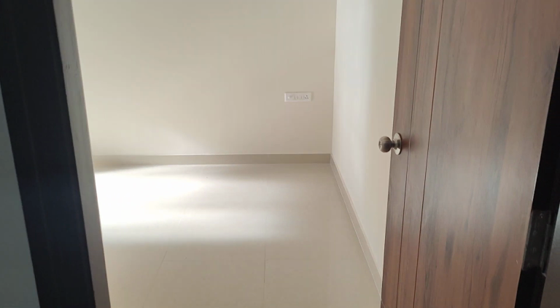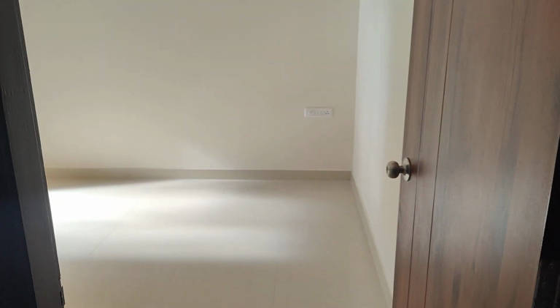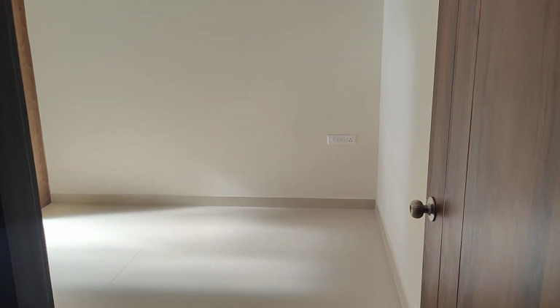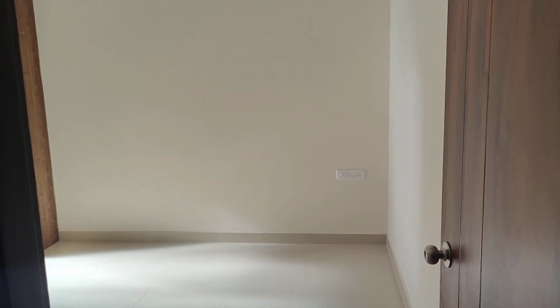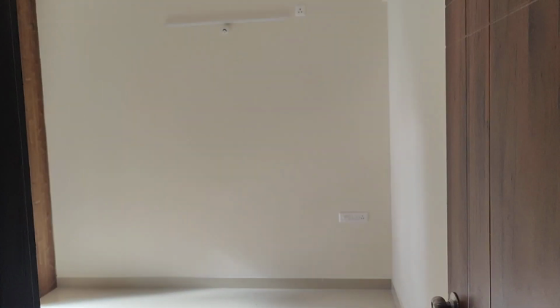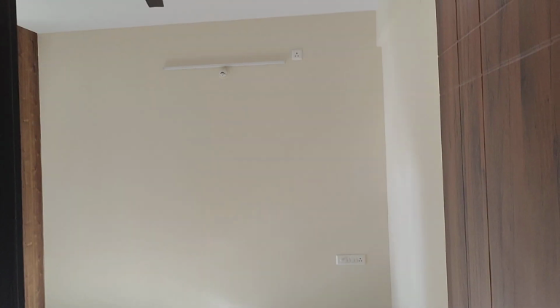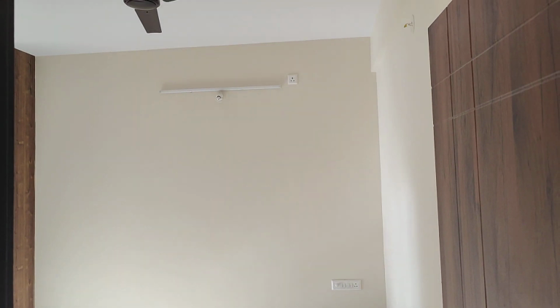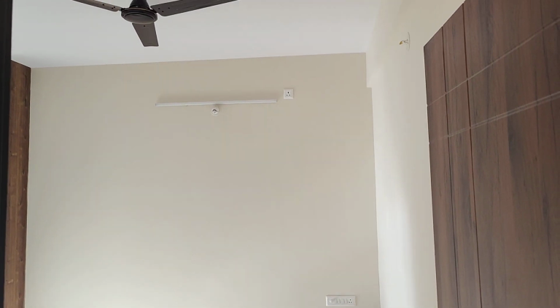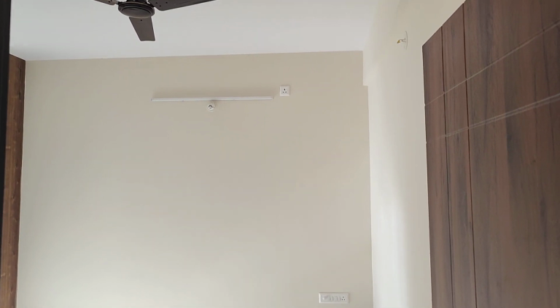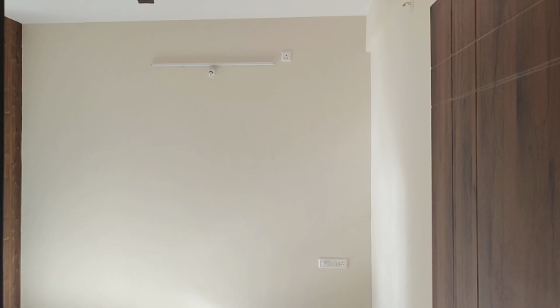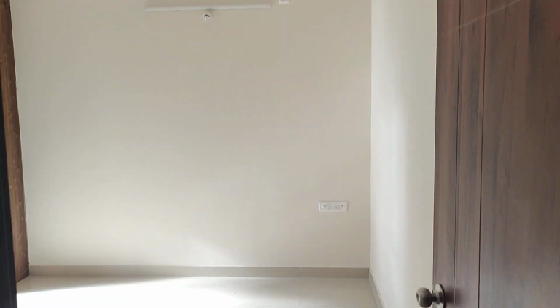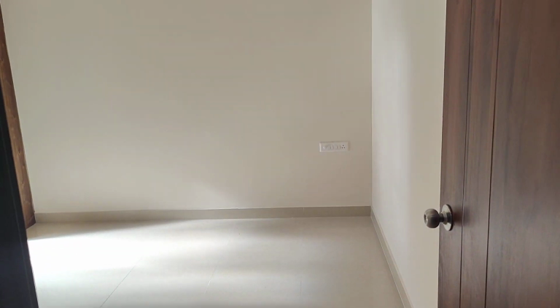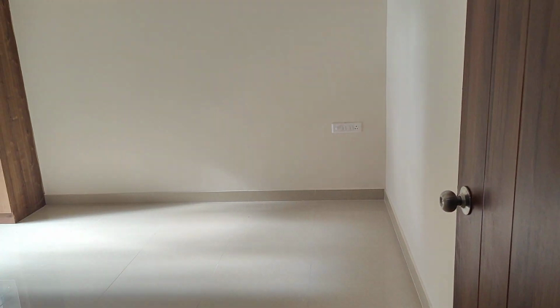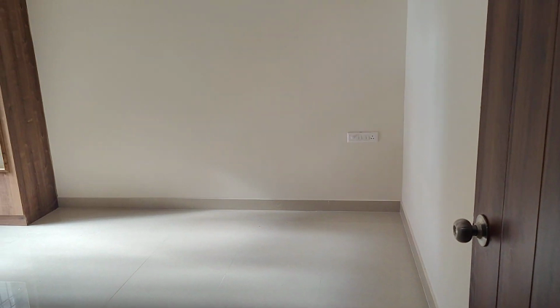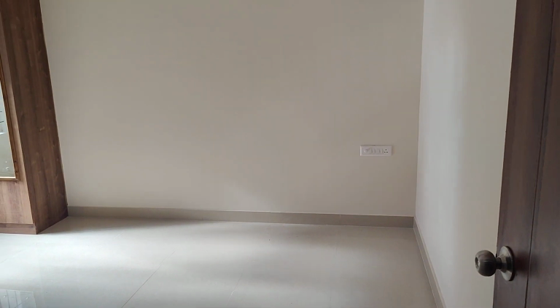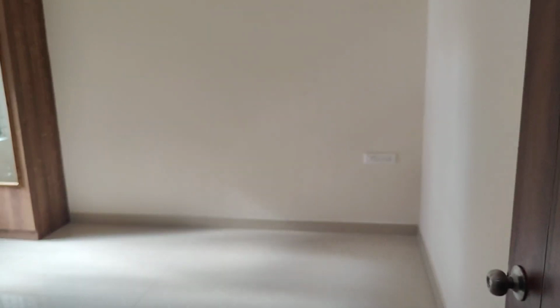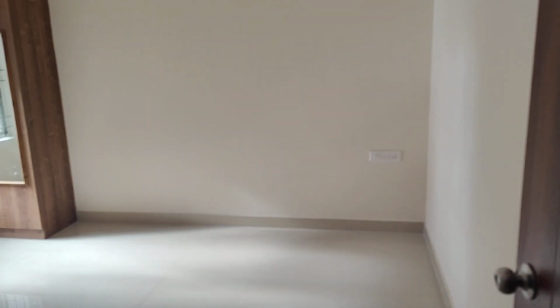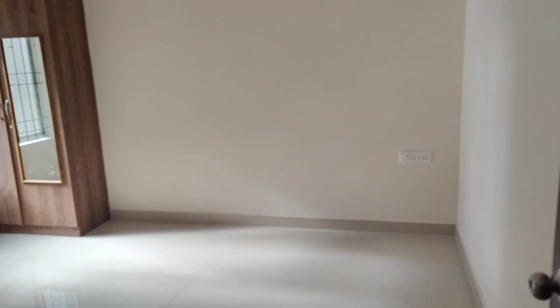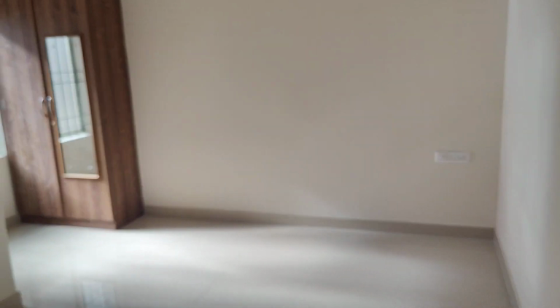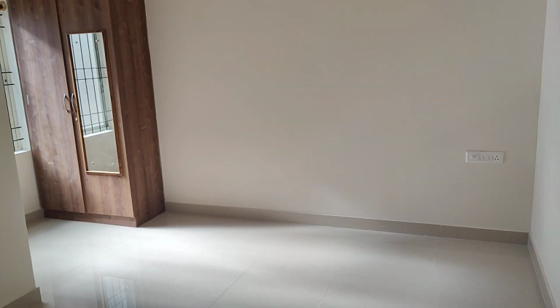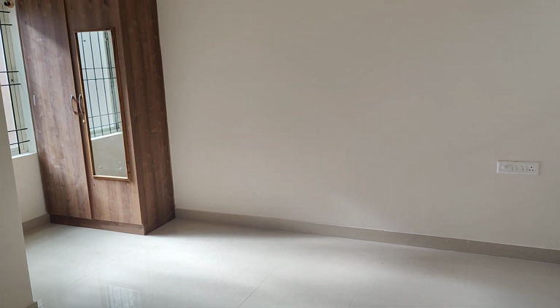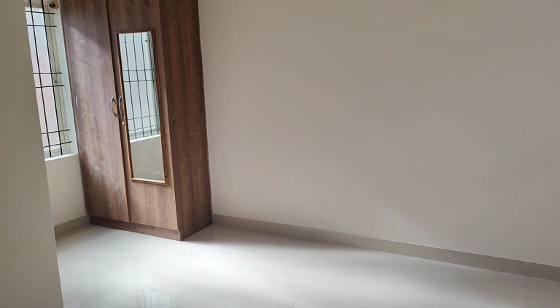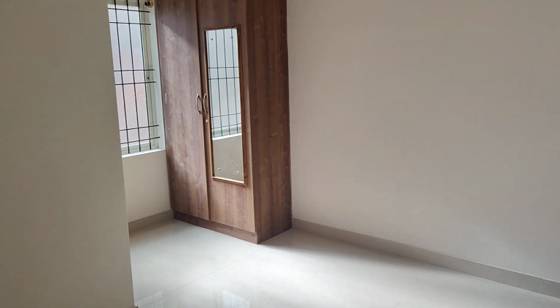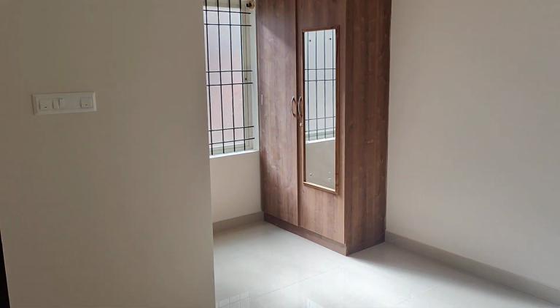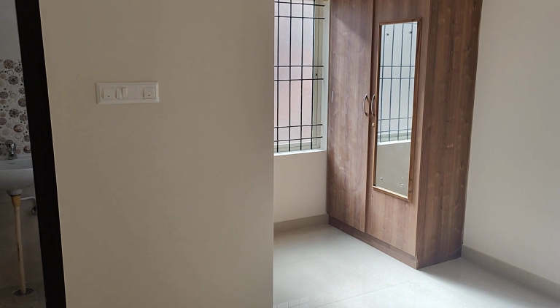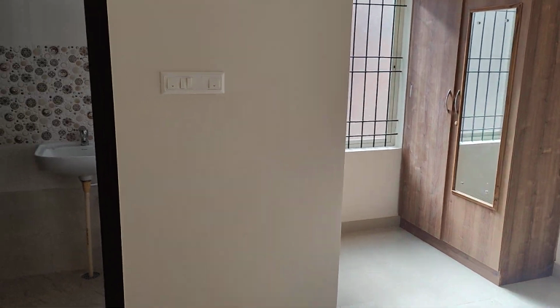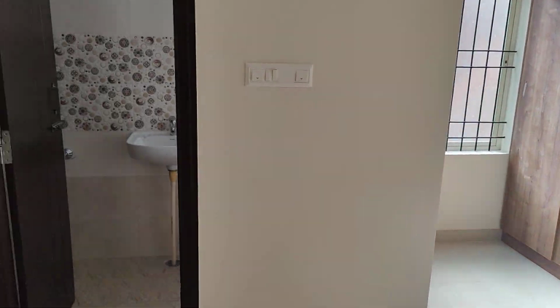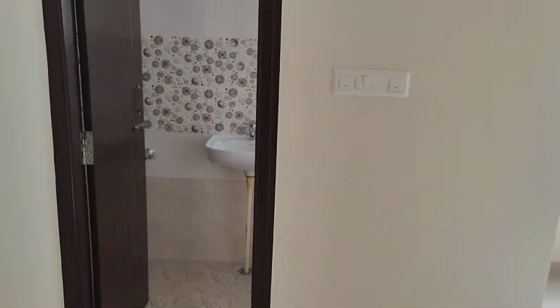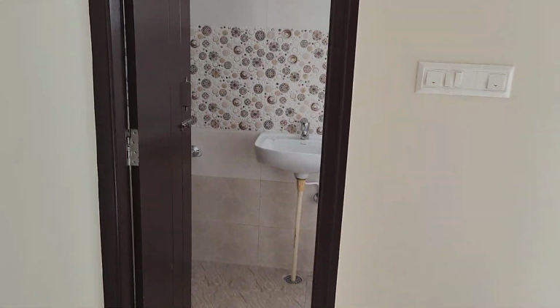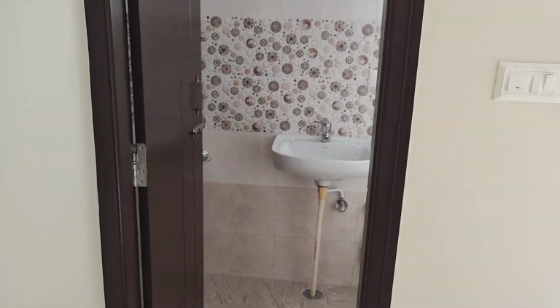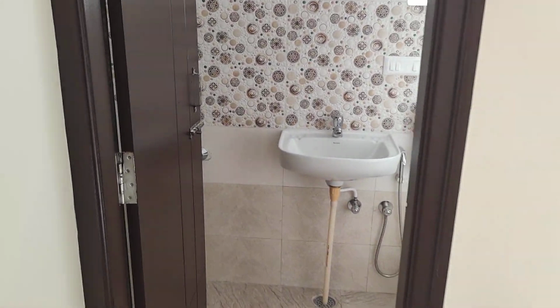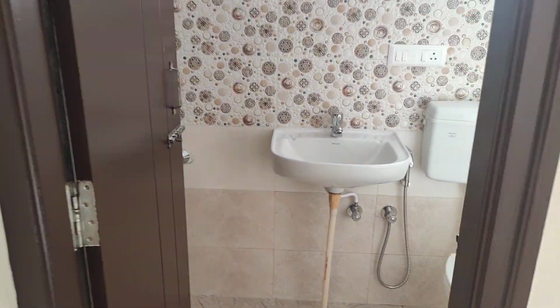This is one bedroom. Both bedrooms have an attached bathroom. The size of this bedroom is 12 by 14, with an attached bathroom.